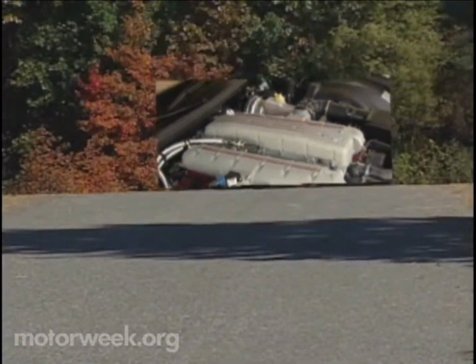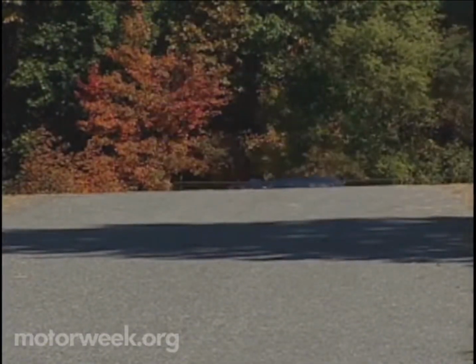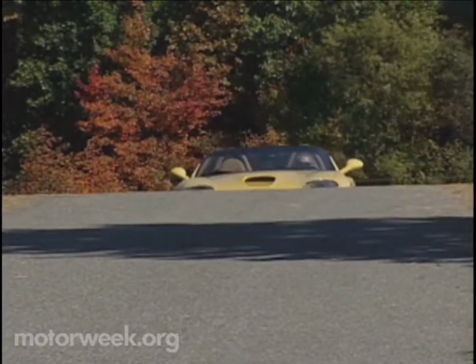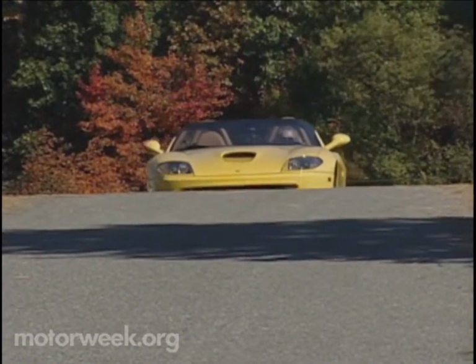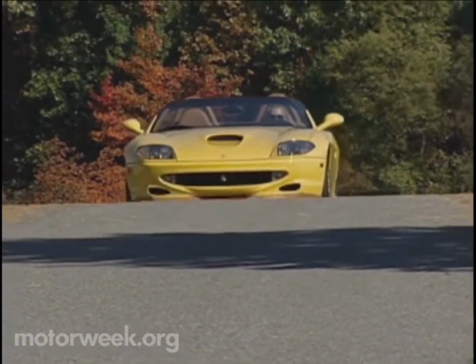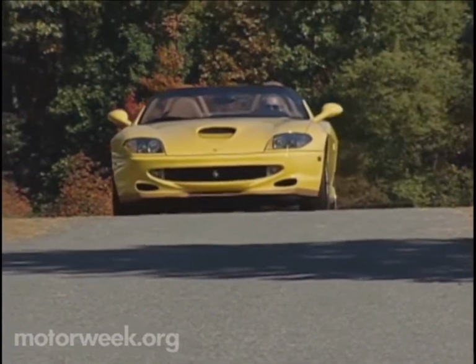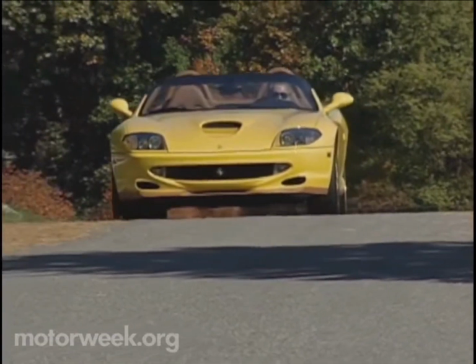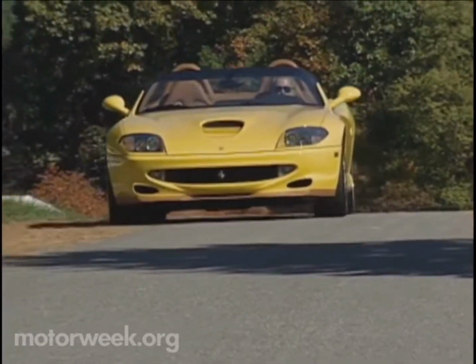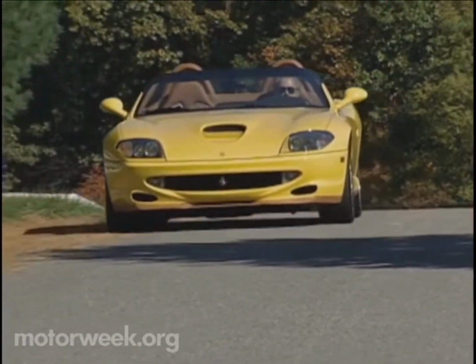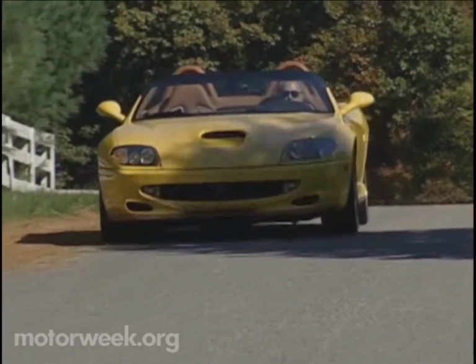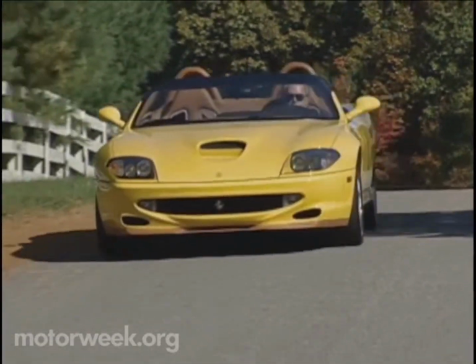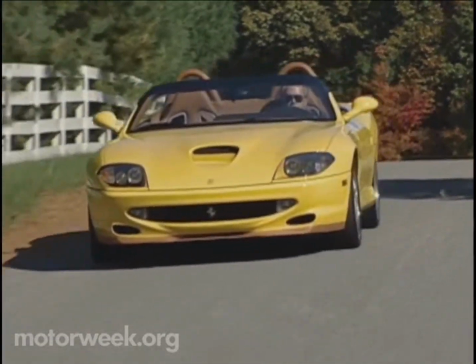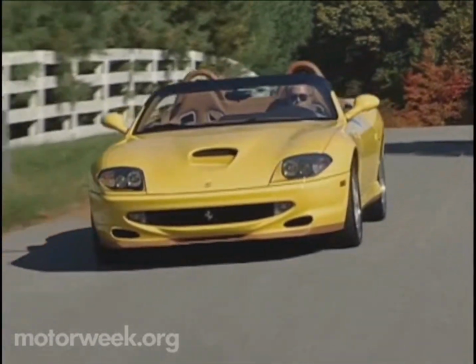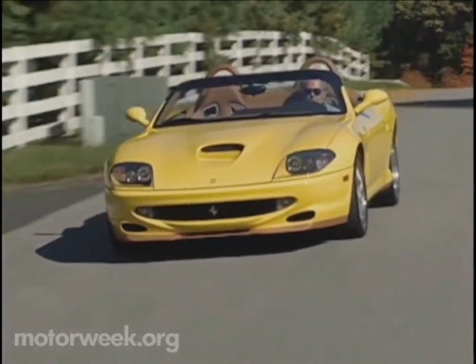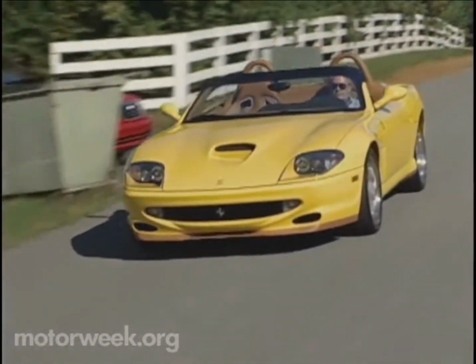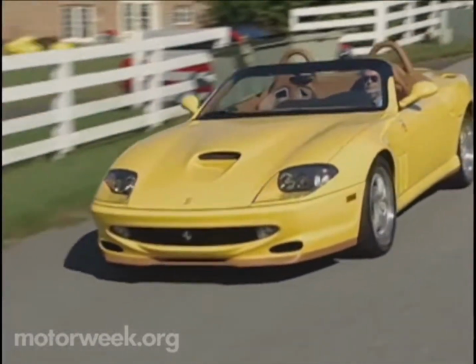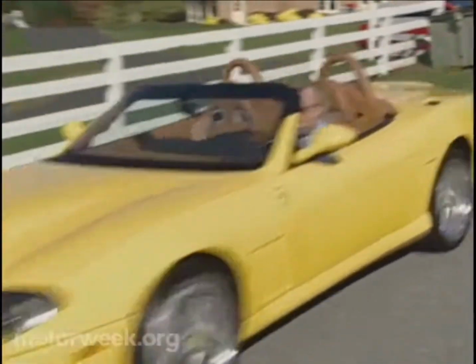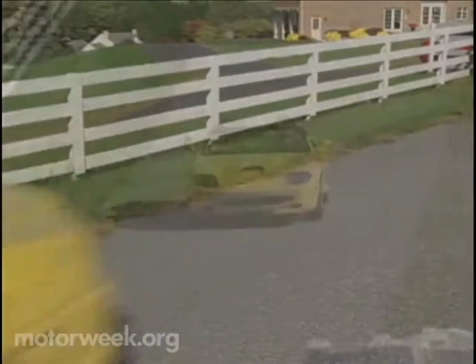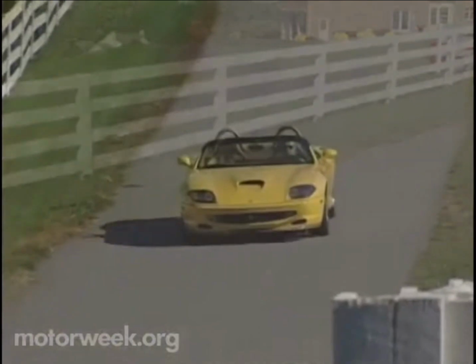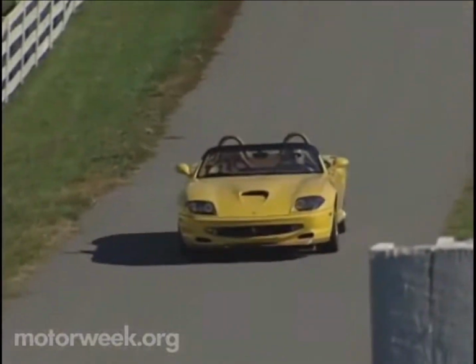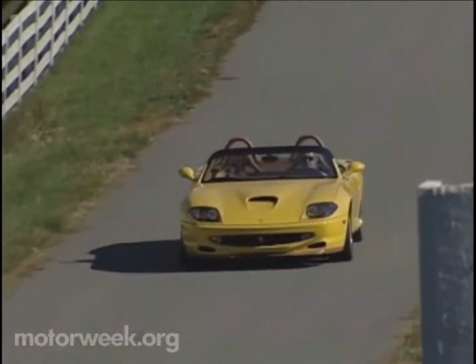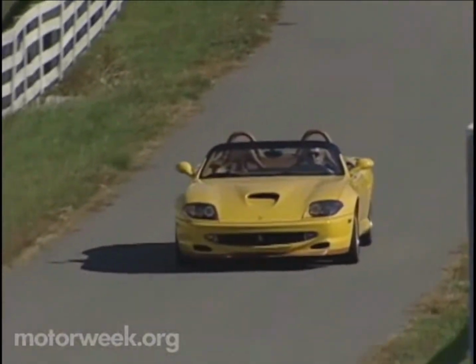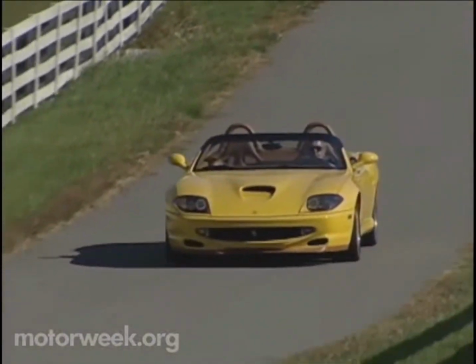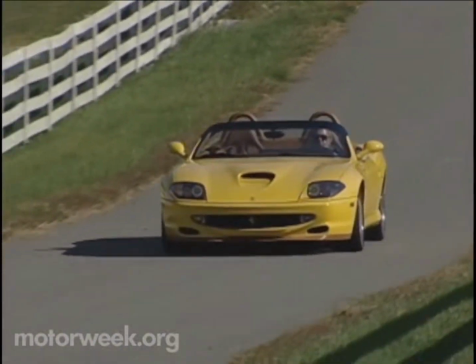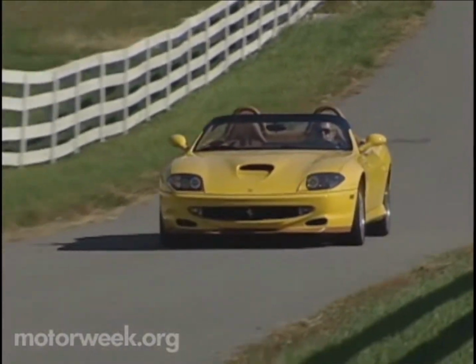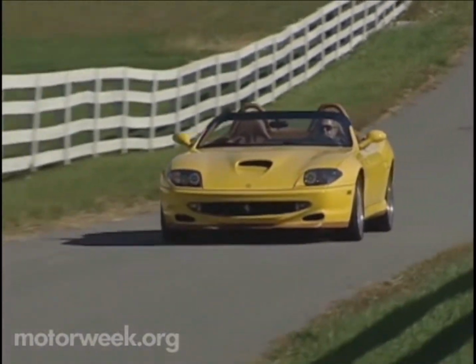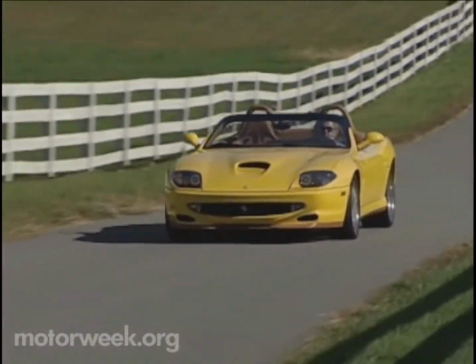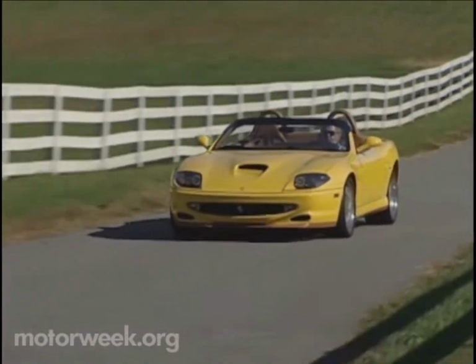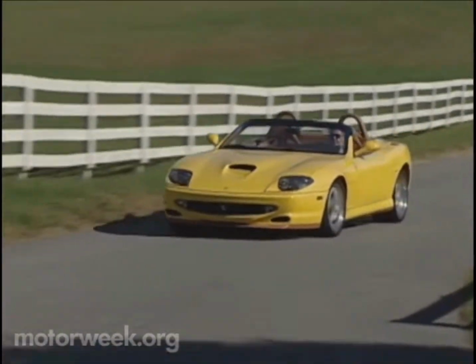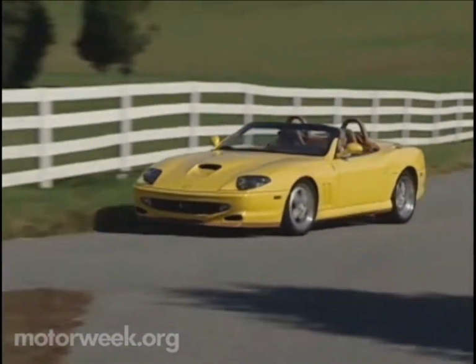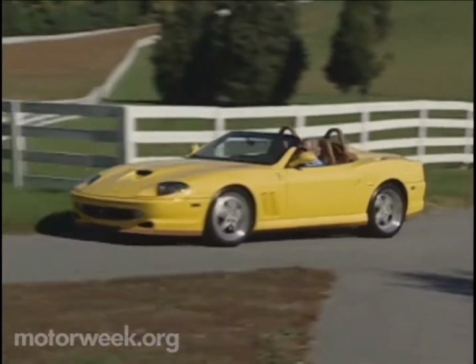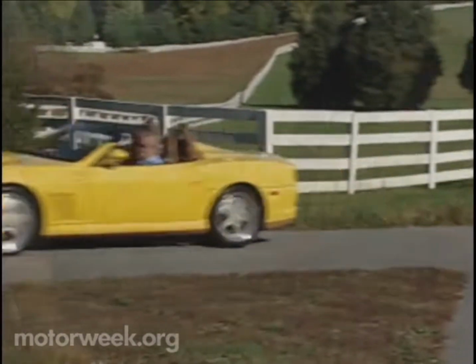The Barchetta also uses a 6-speed gearbox, with braking handled by large Brembos at the corners with ABS. Electronic damping and traction control with a sports setting keep it connected to the road via 18-inch rims and rubber.